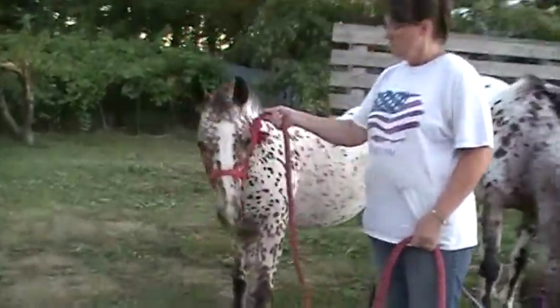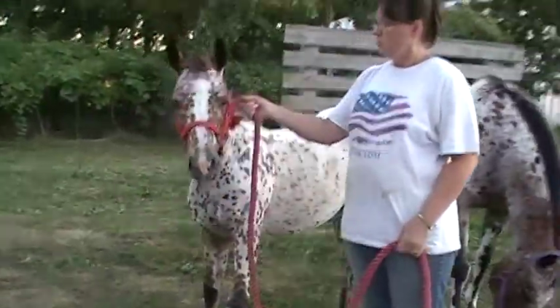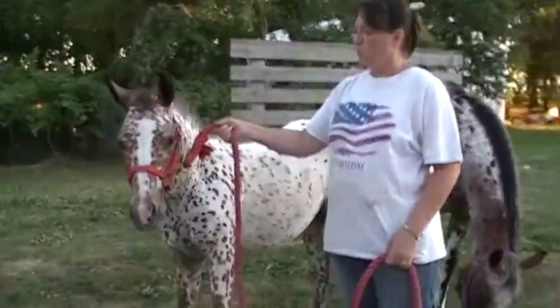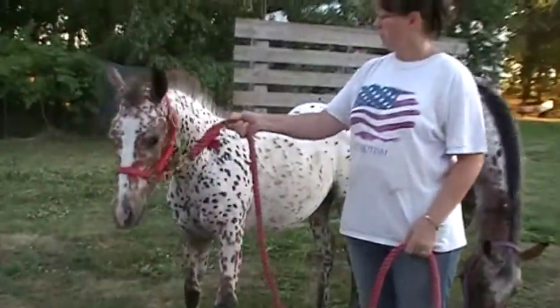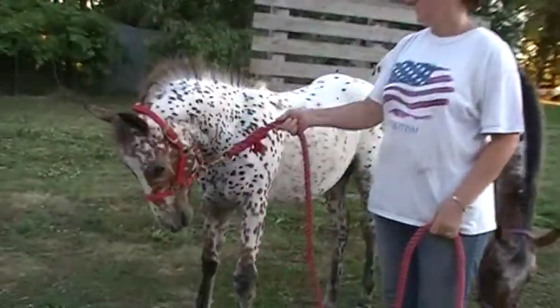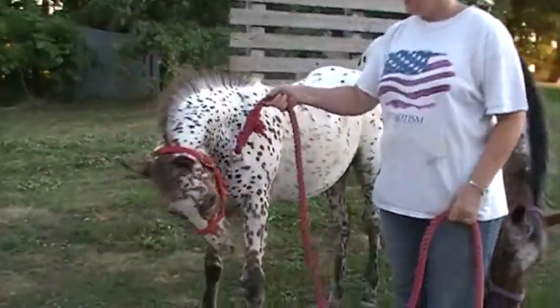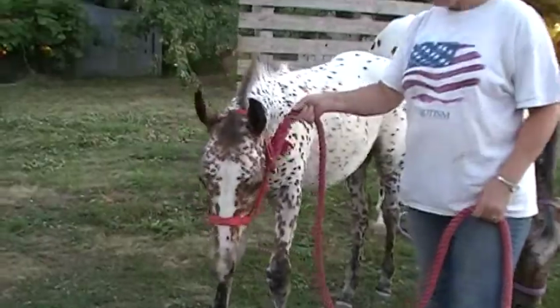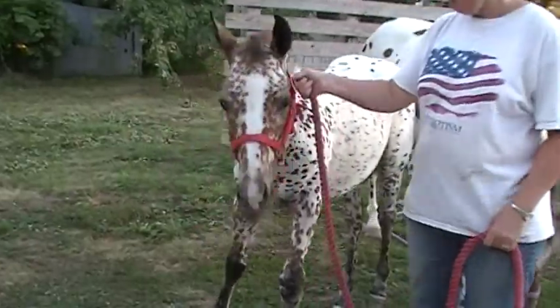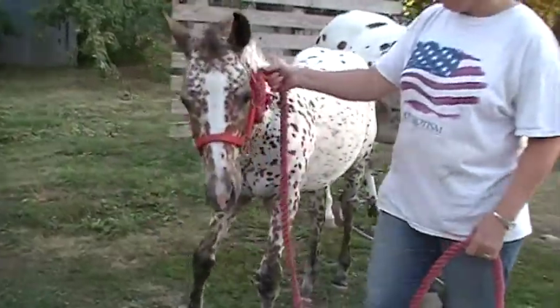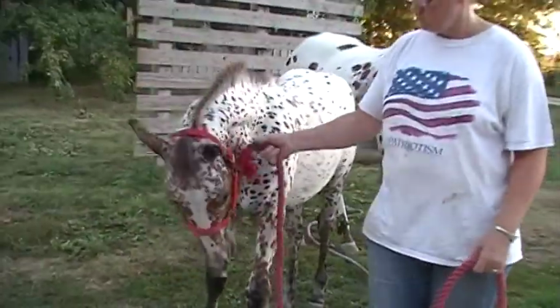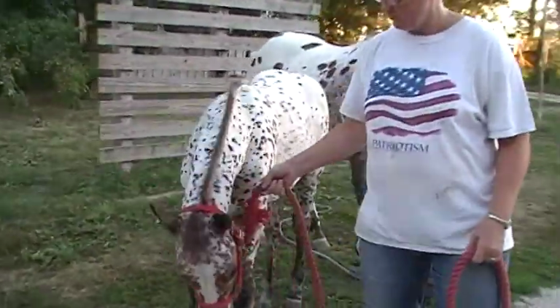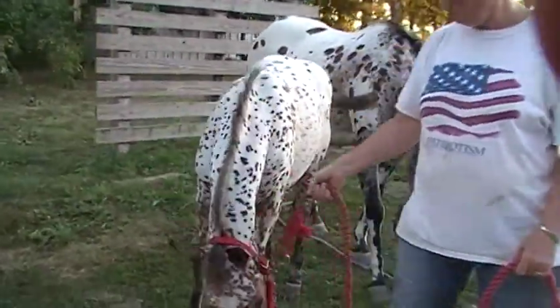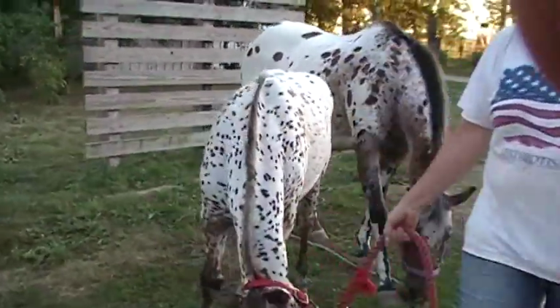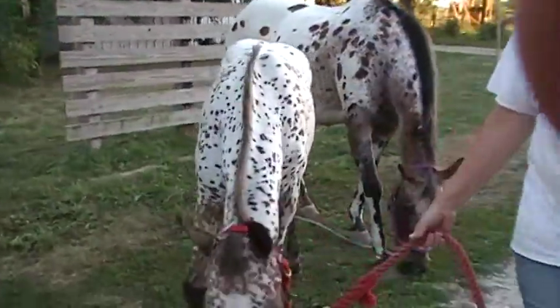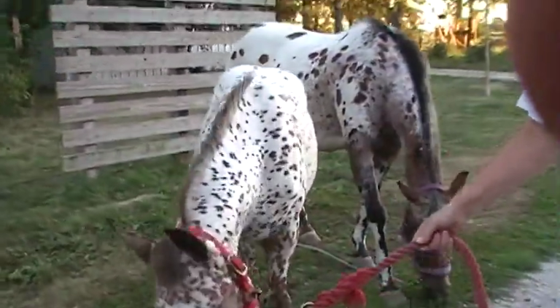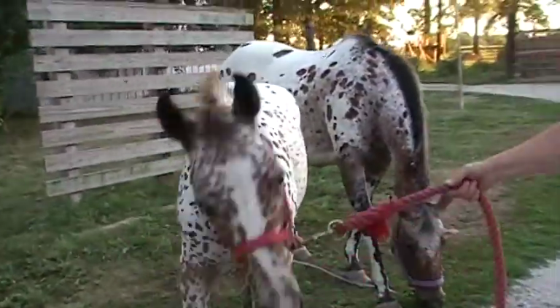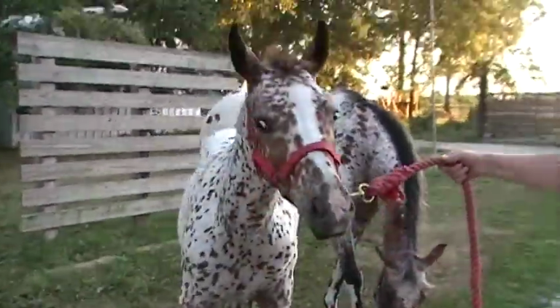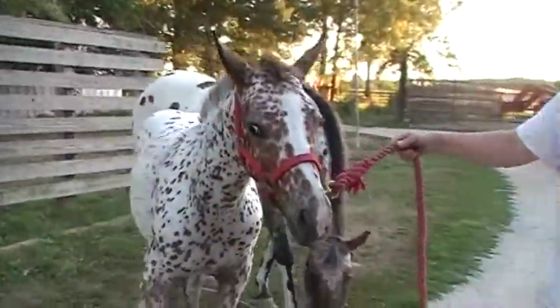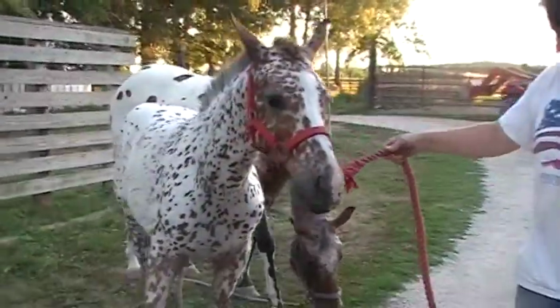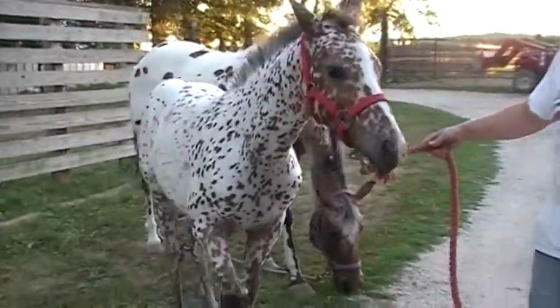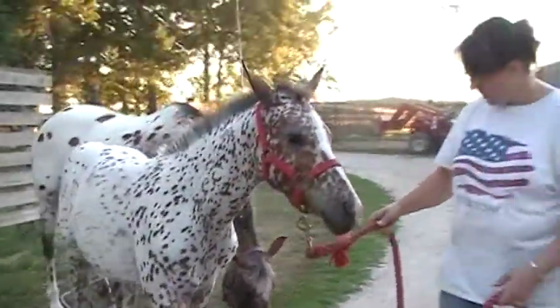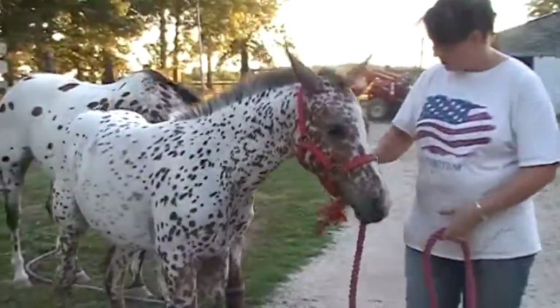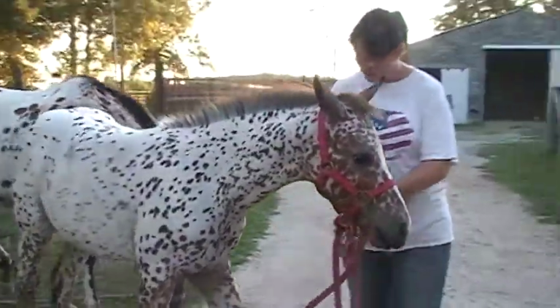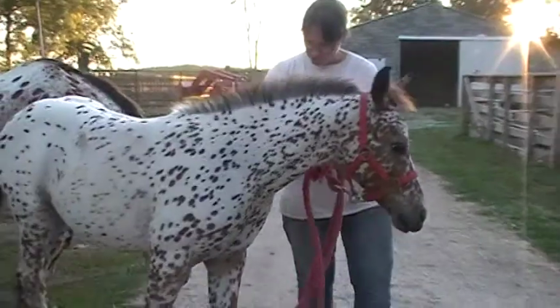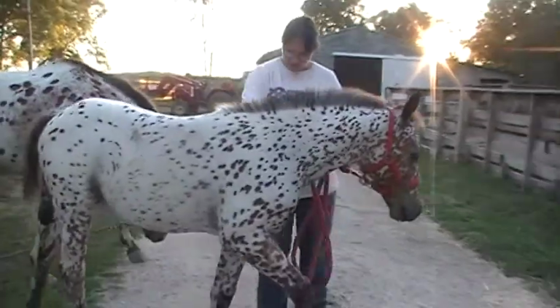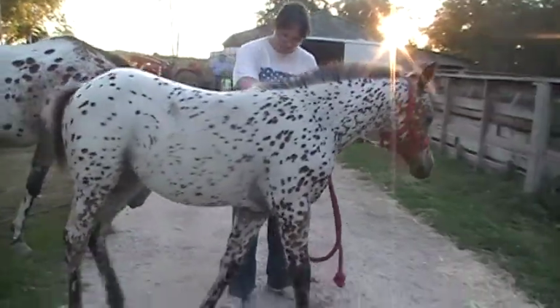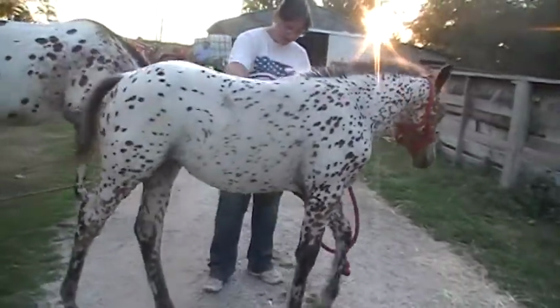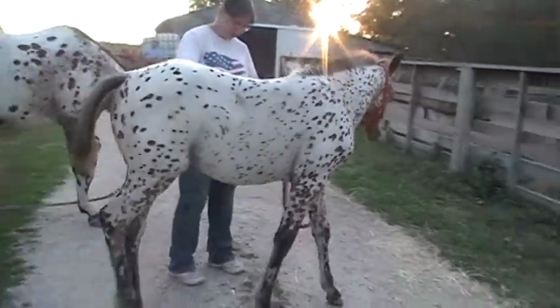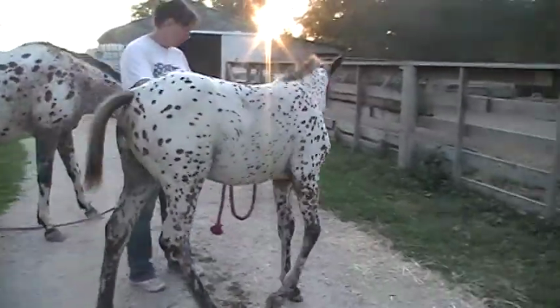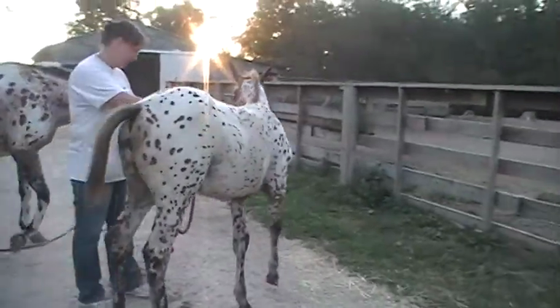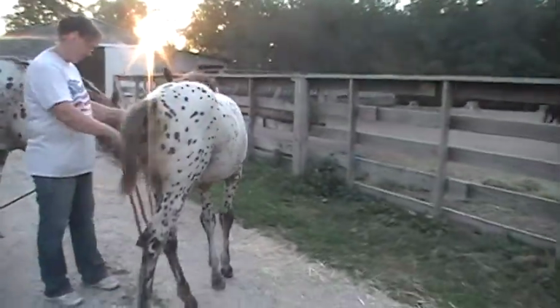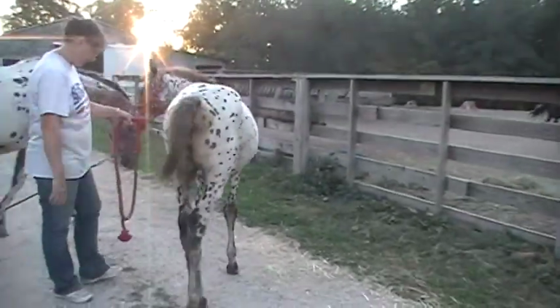She was born 3-18-12. She's a beautiful little filly. As you can see, her lower legs are shedding off black, and they'll be kind of leopard legs.